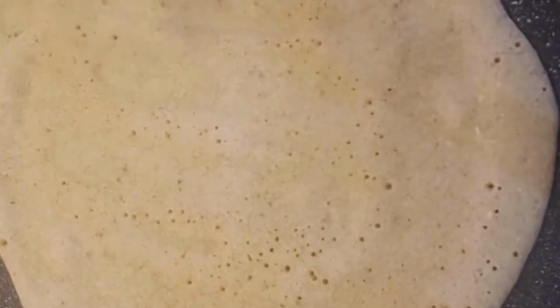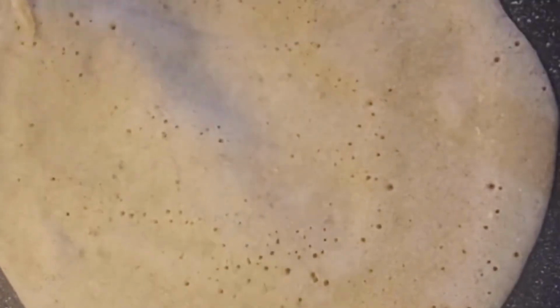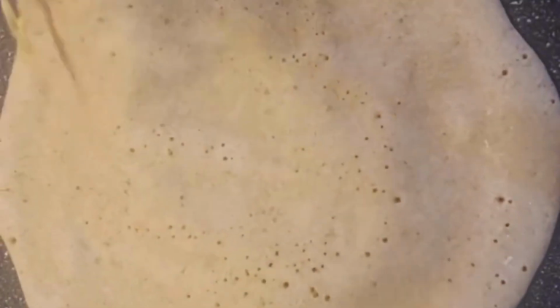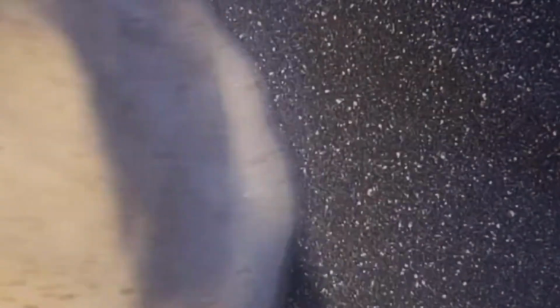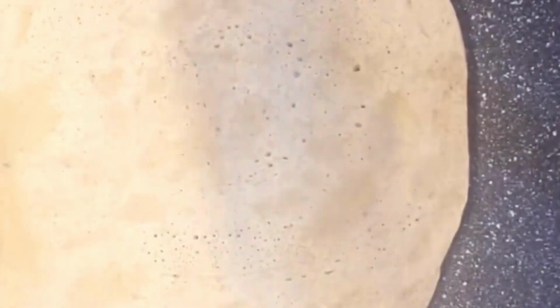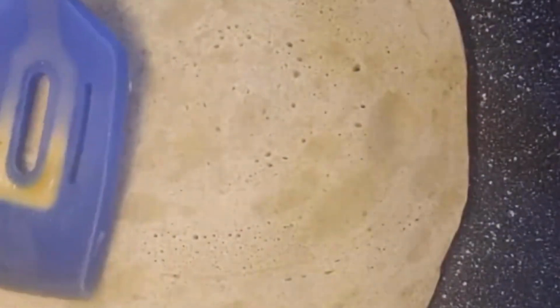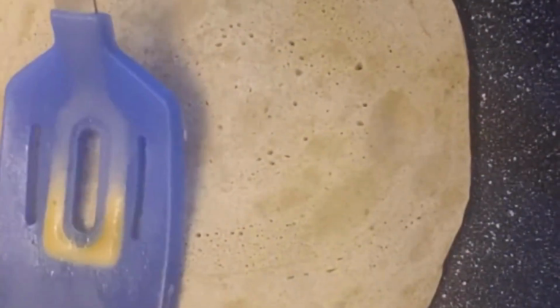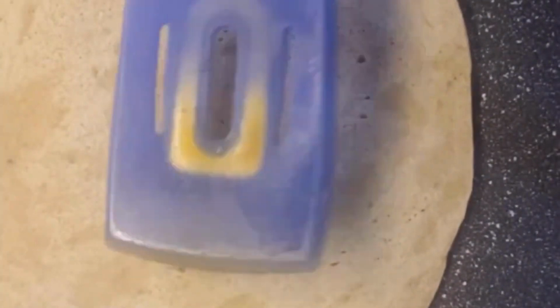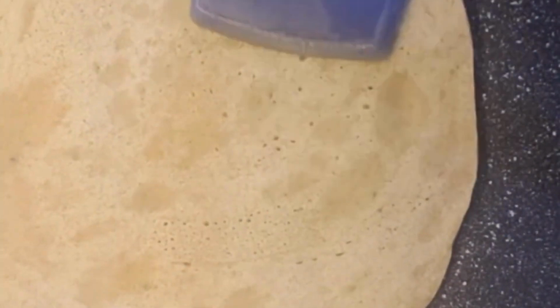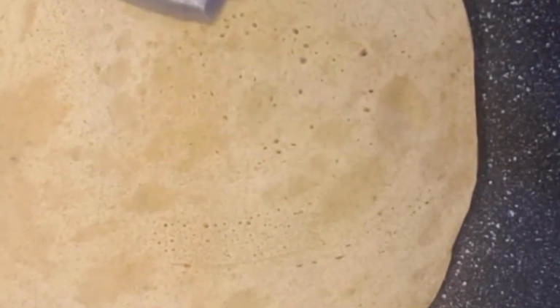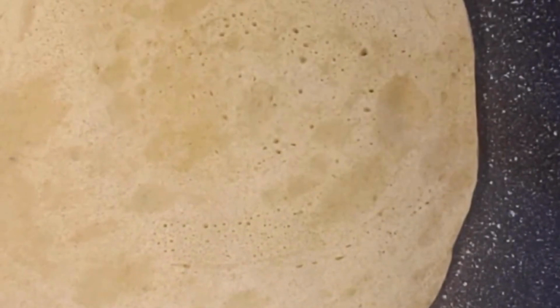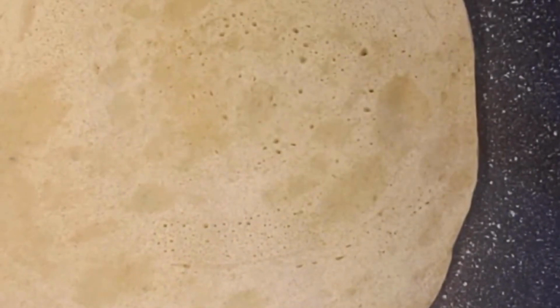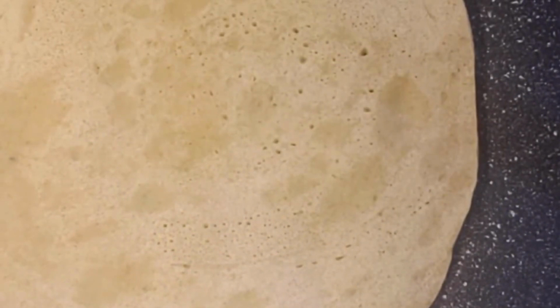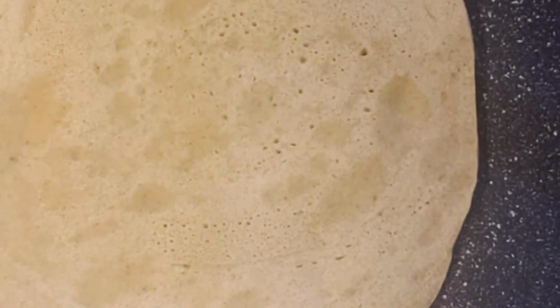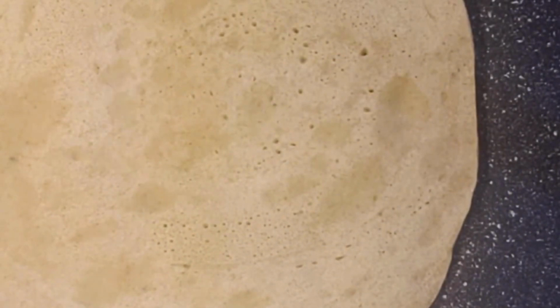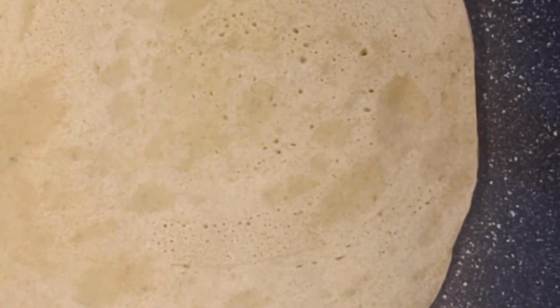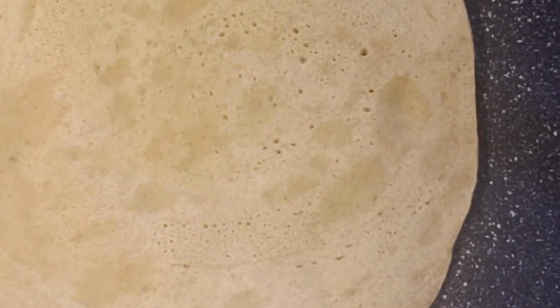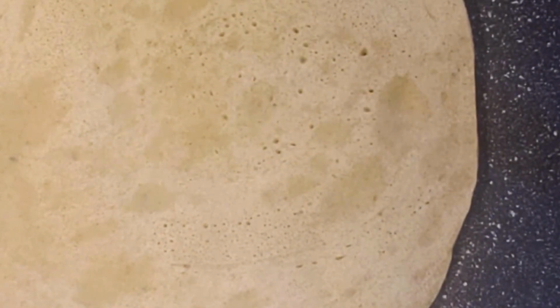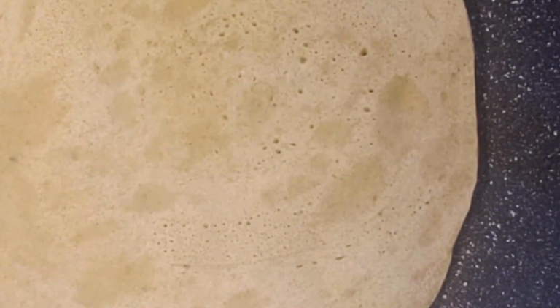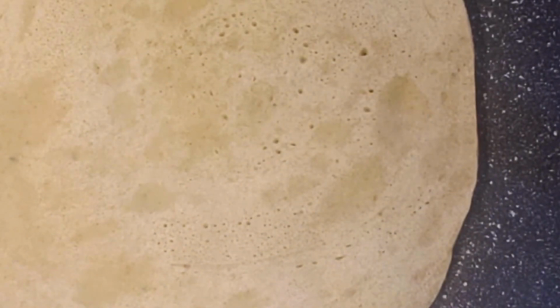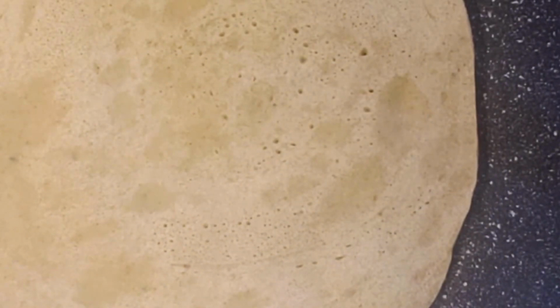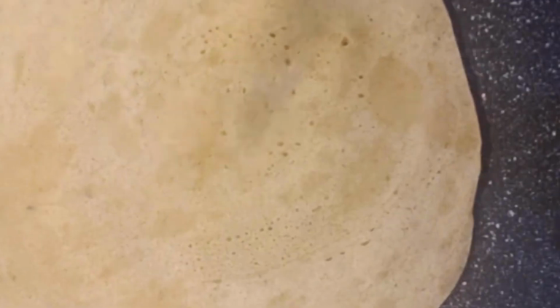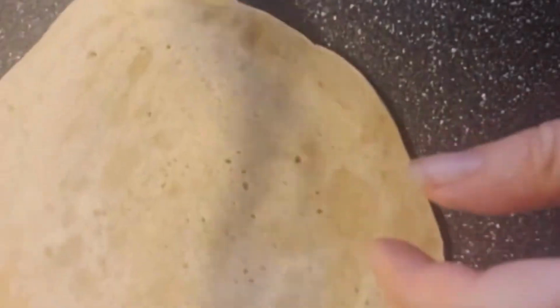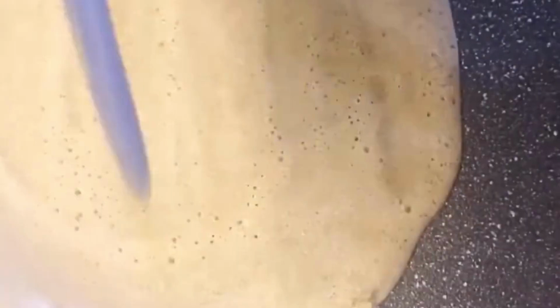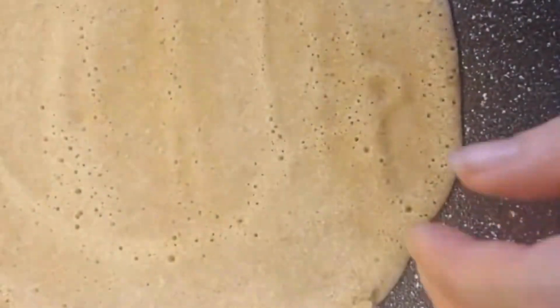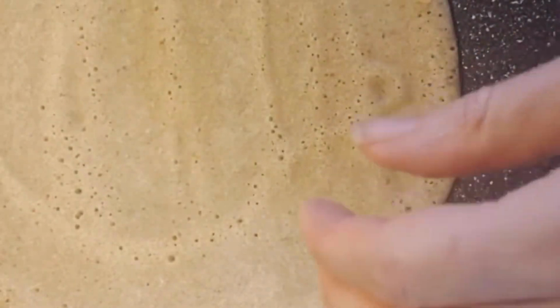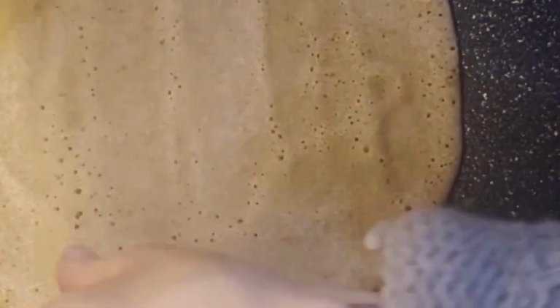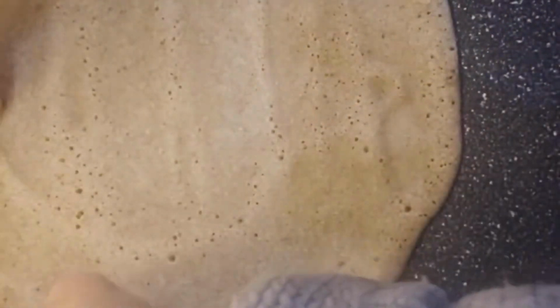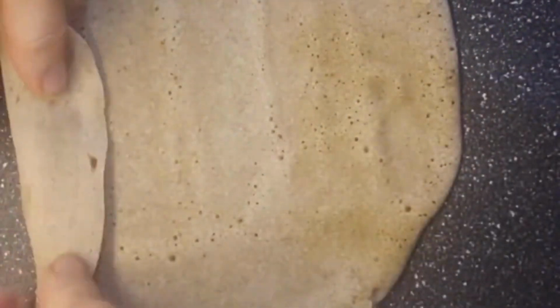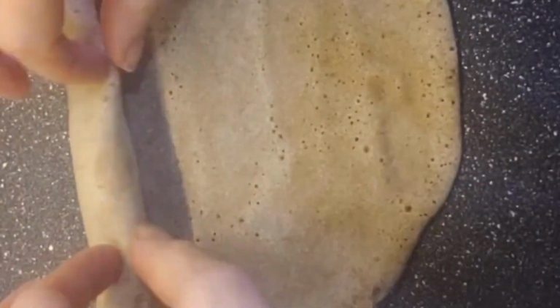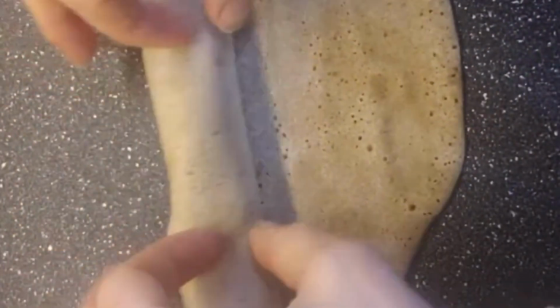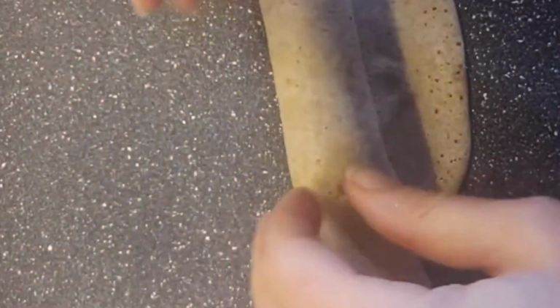Gently loosen the sides of the crepe before attempting to loosen the body of the crepe. Flip and cook for an additional 1 minute. Flip again, roll up into a wrap, and set aside.